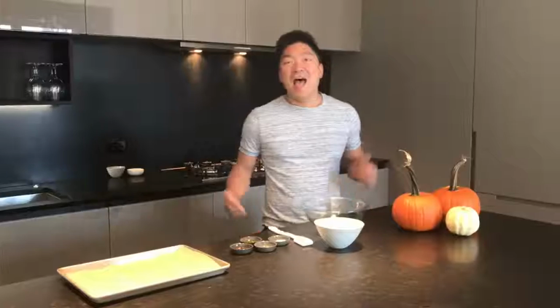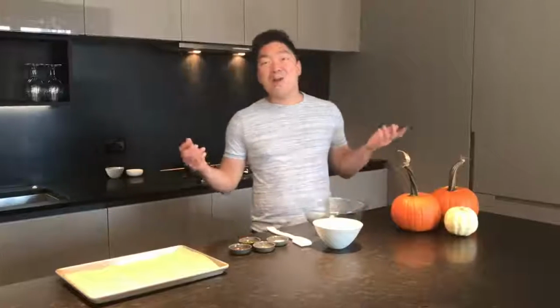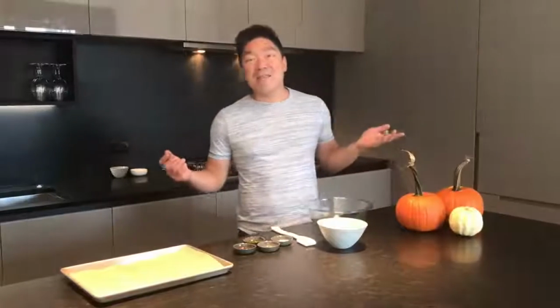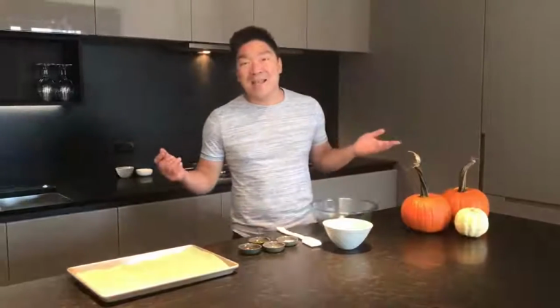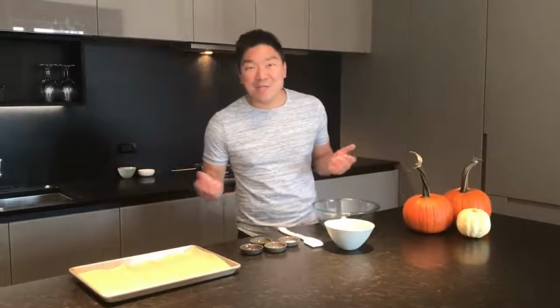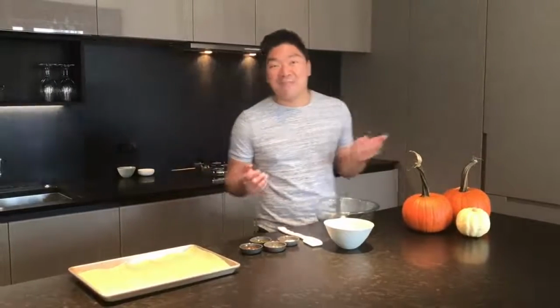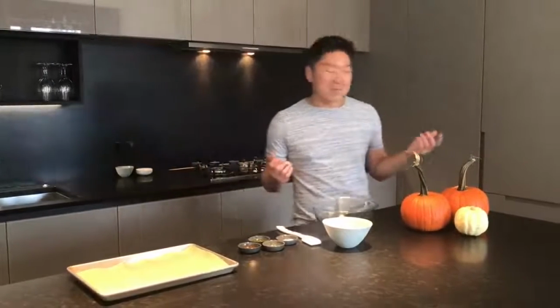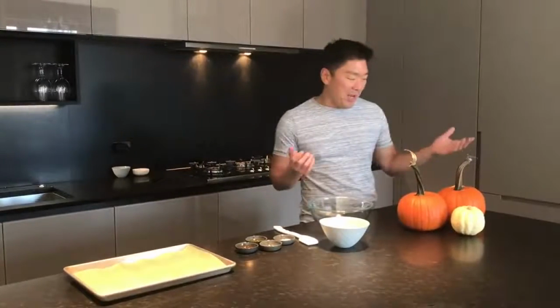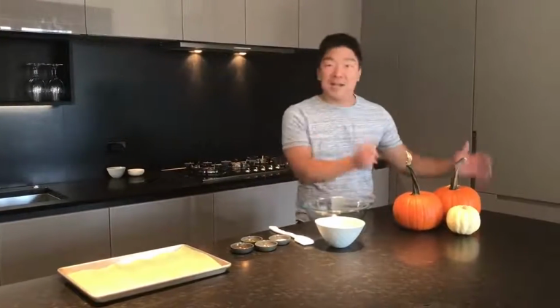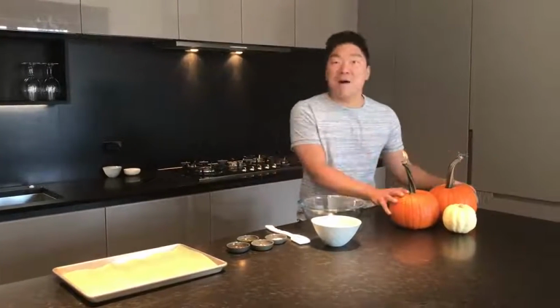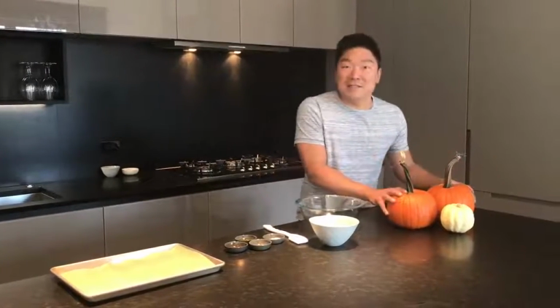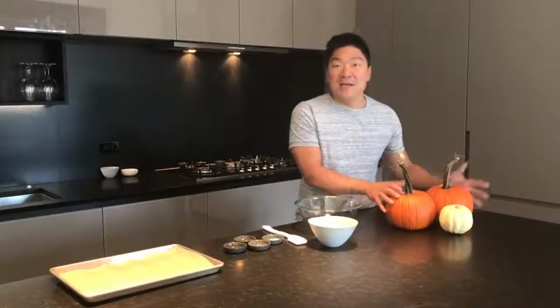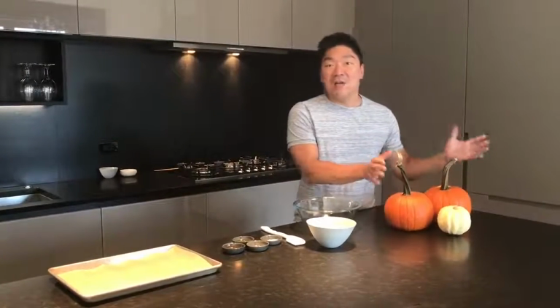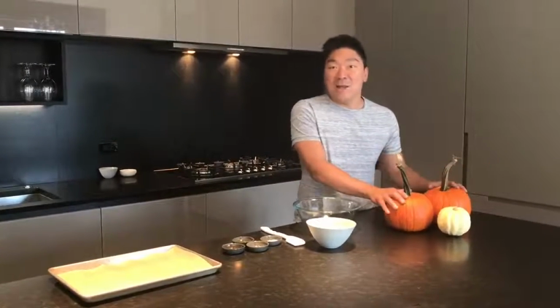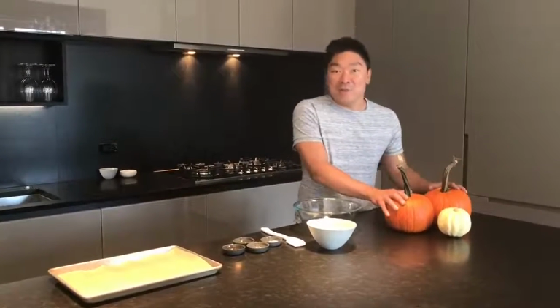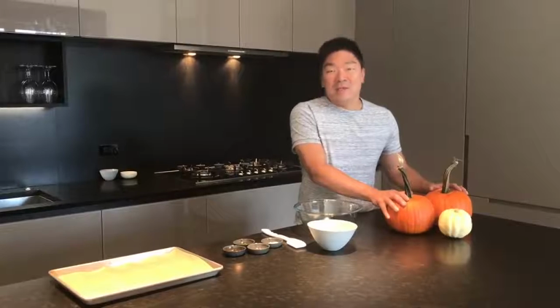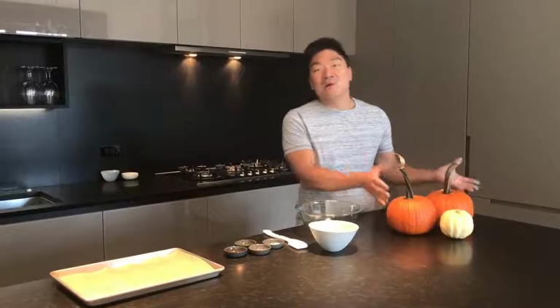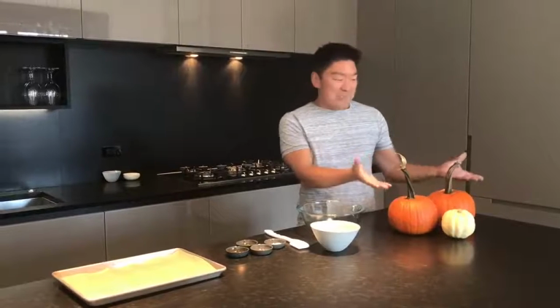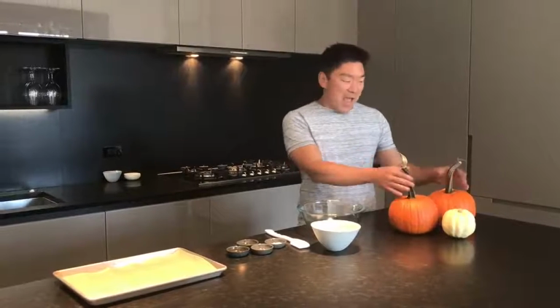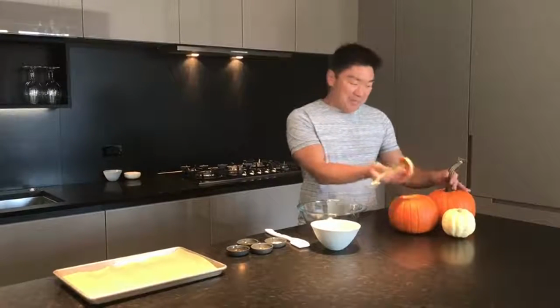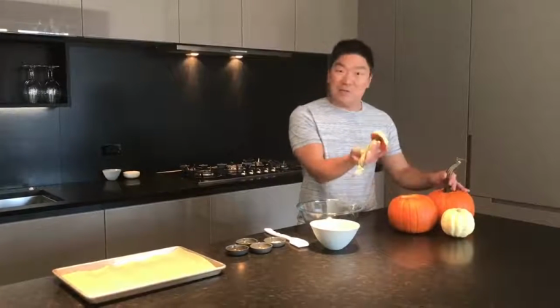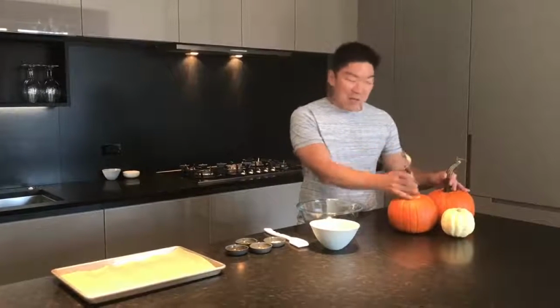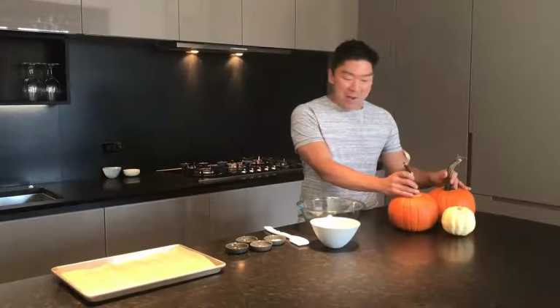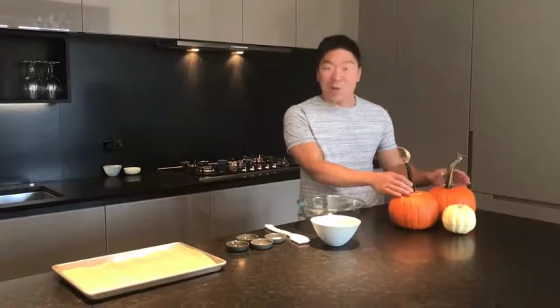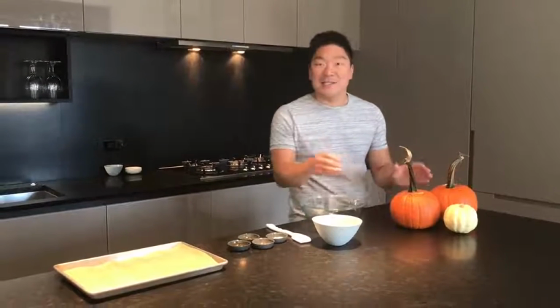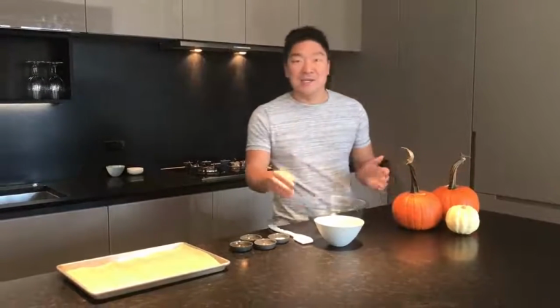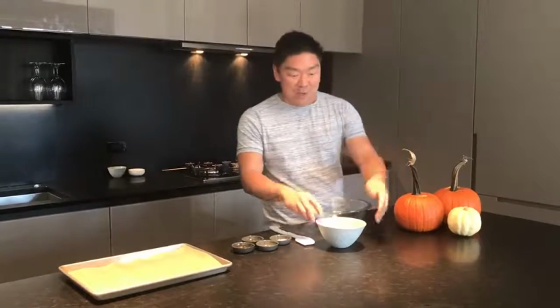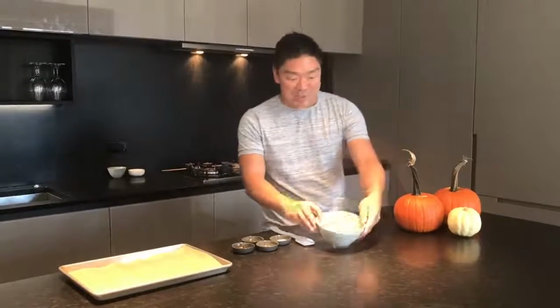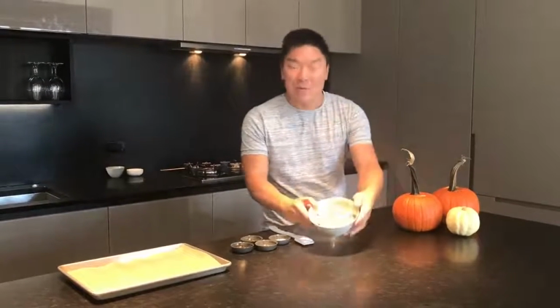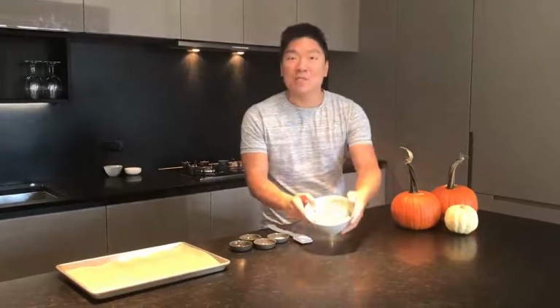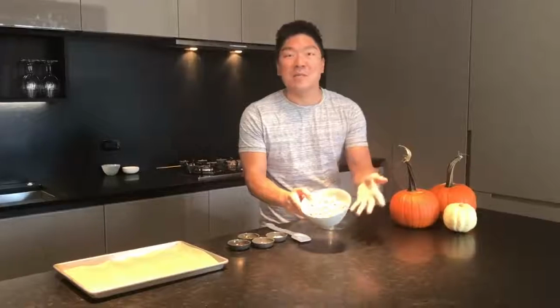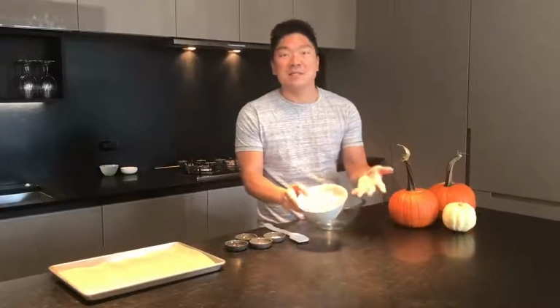Happy autumn everybody! I was just at the farmers market and I got some pumpkins to carve jack-o-lanterns with. So obviously we have them and you hollow them out, get all the guts. So we're gonna make some roasted pumpkin seeds.